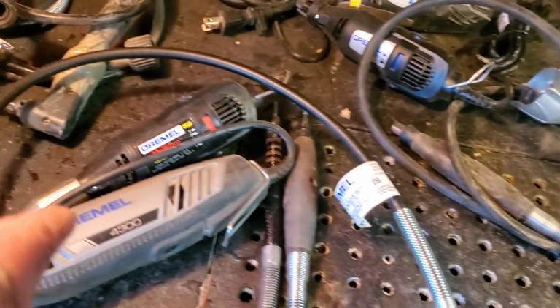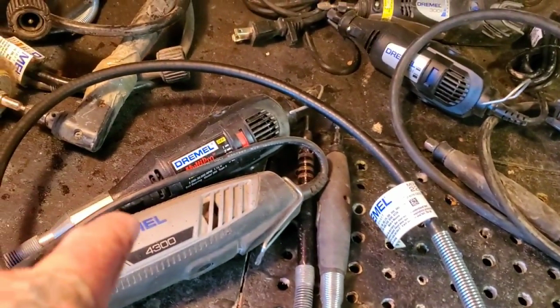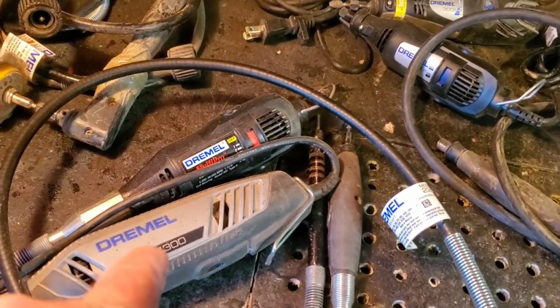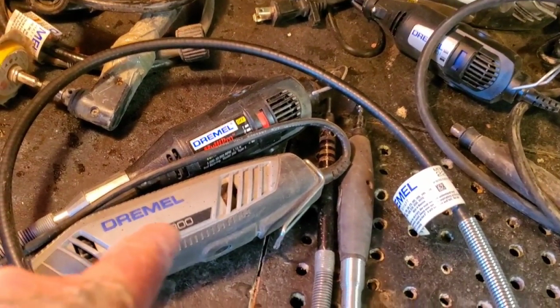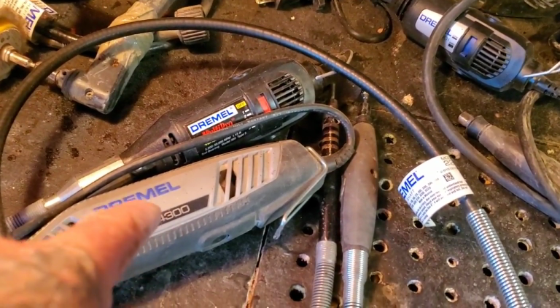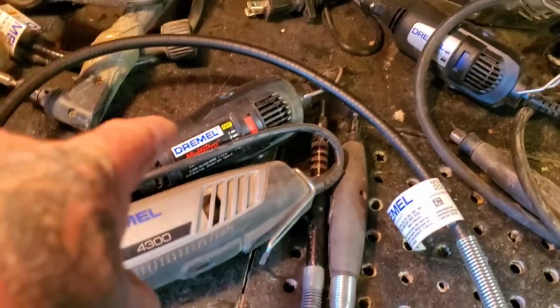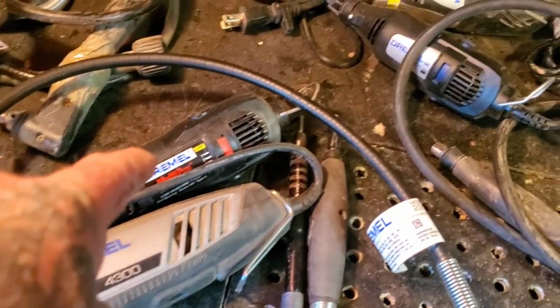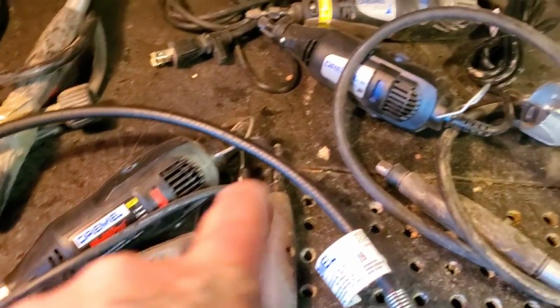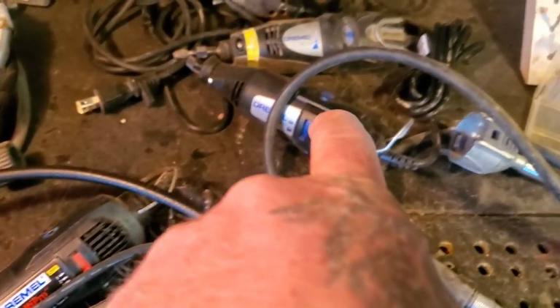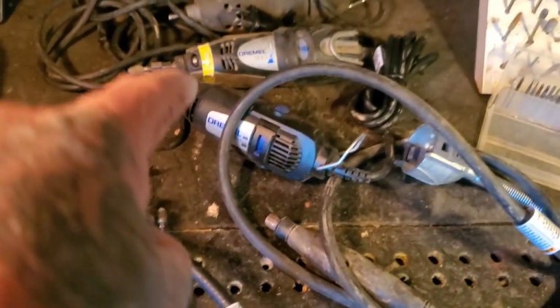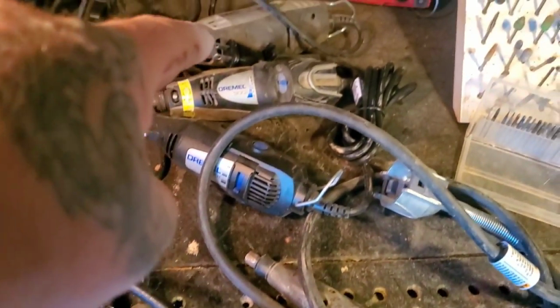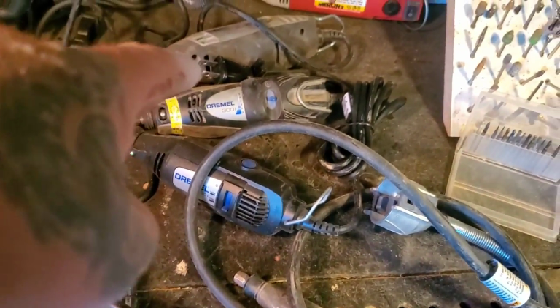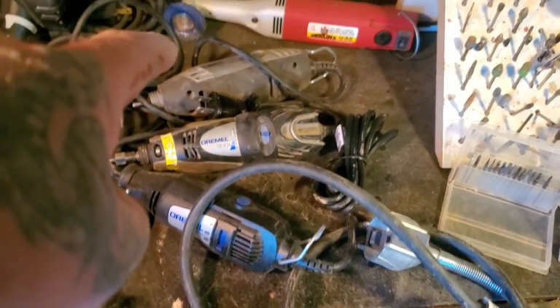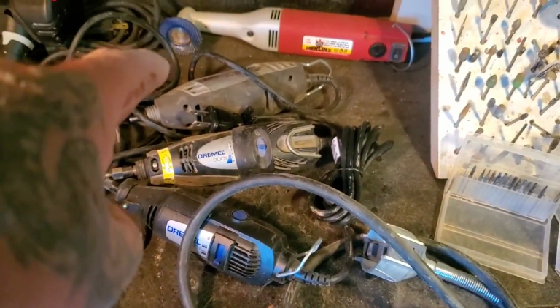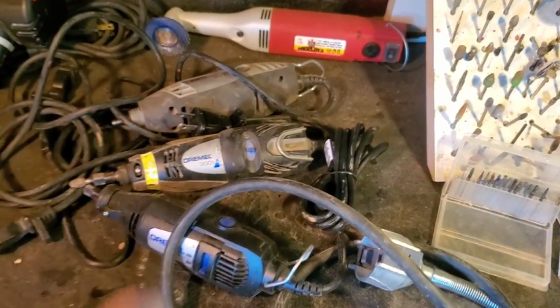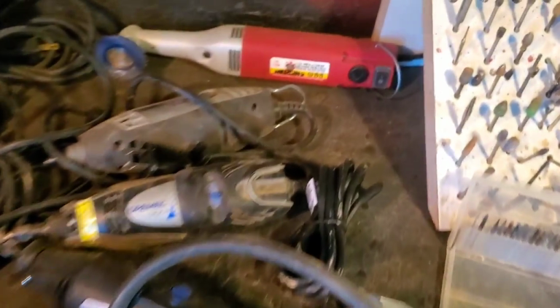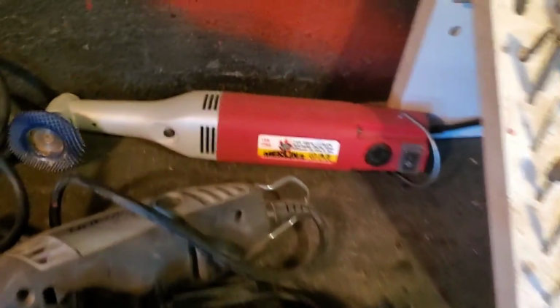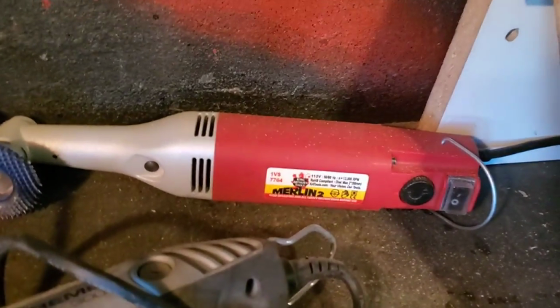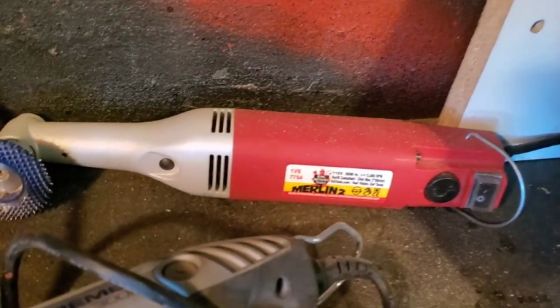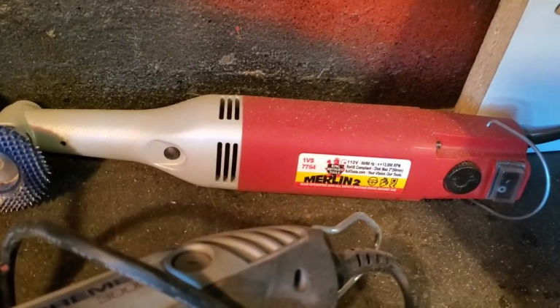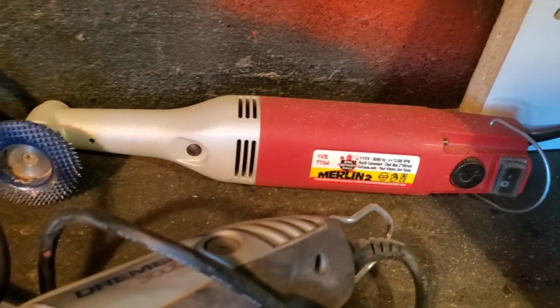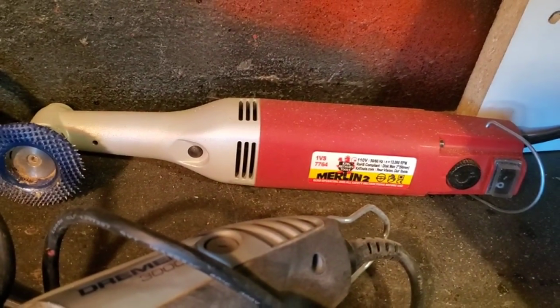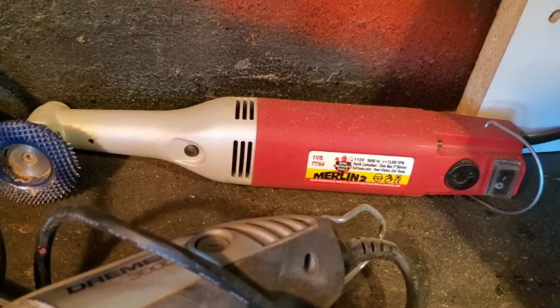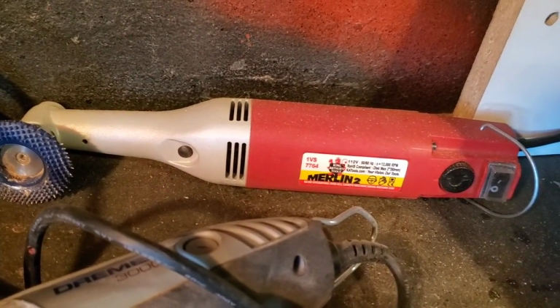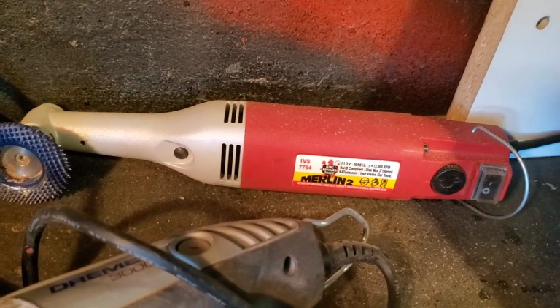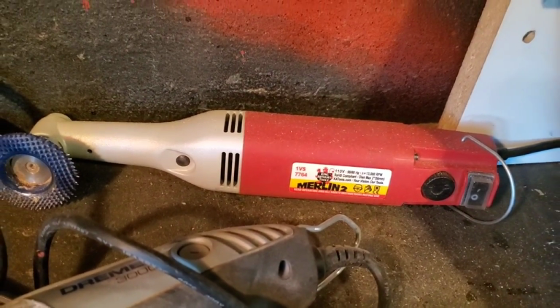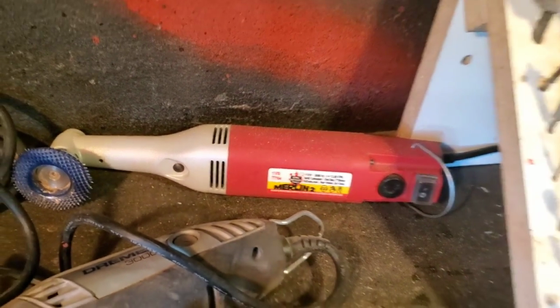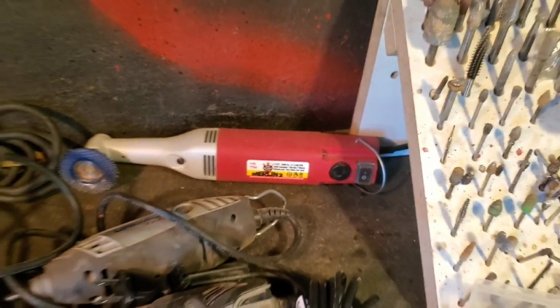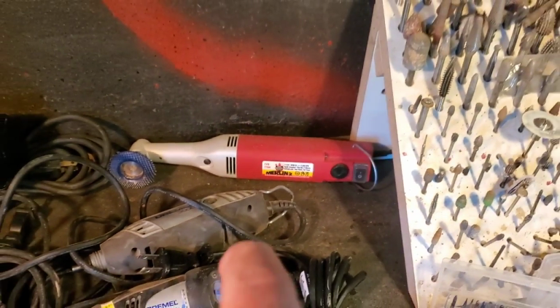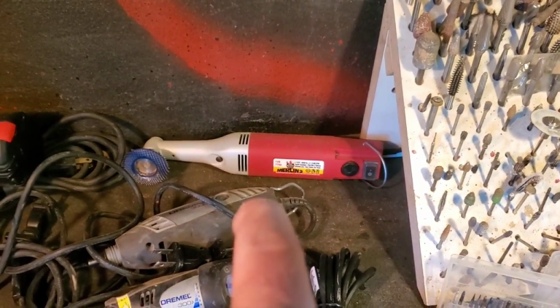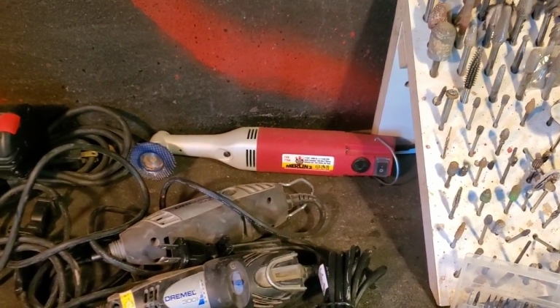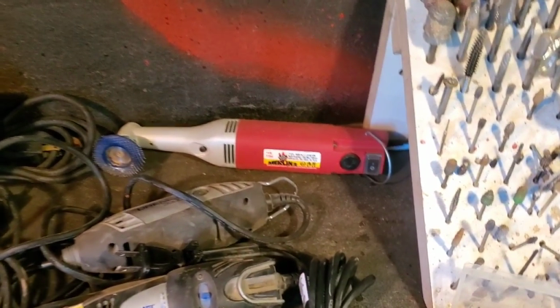Dremel 4300, Dremel Multi Pro, Dremel 200, Dremel 300, Dremel 100. My favorite — the Merlin 2 carver I just got. Love it. That's for more experienced carvers.